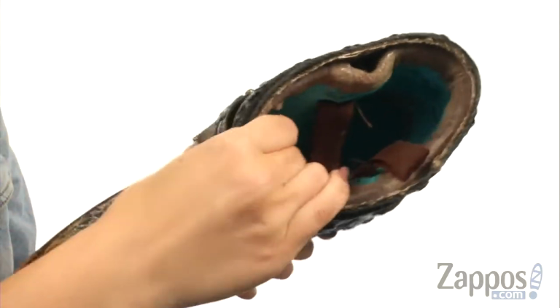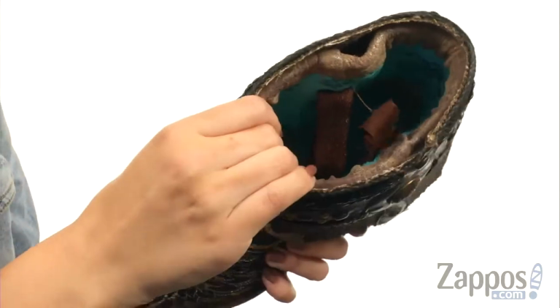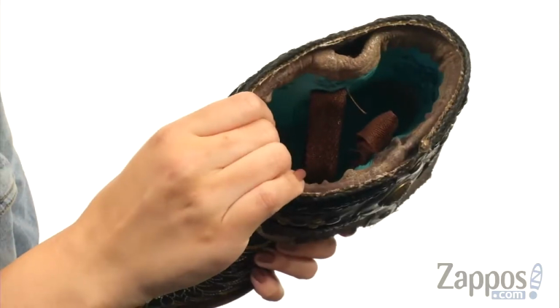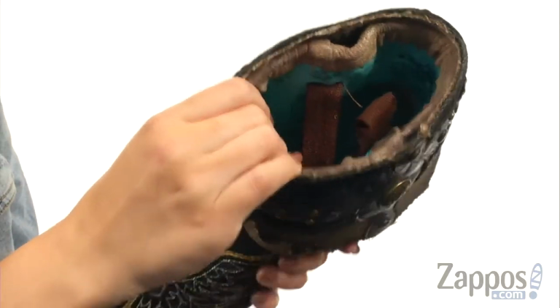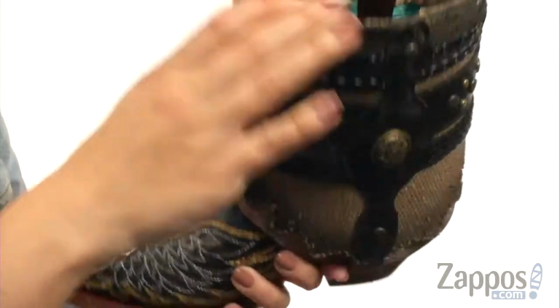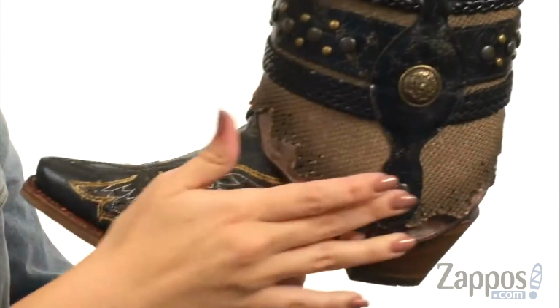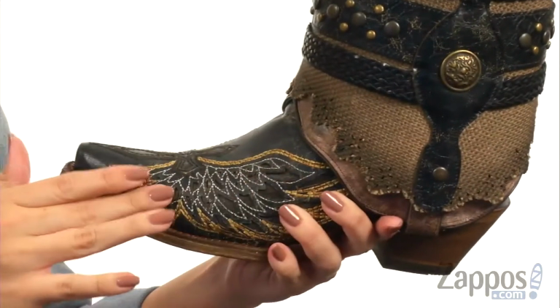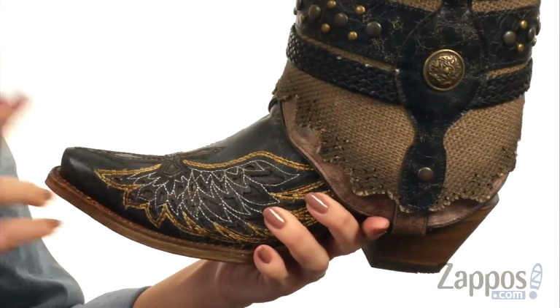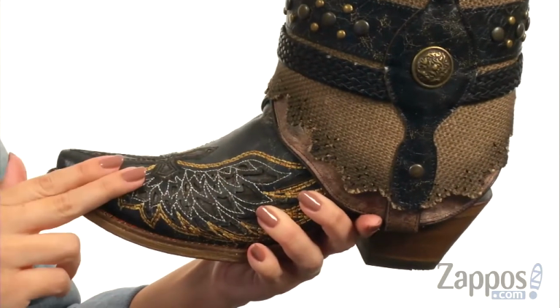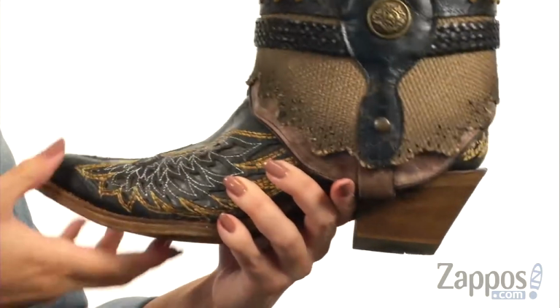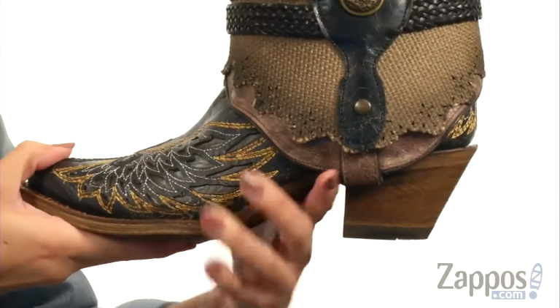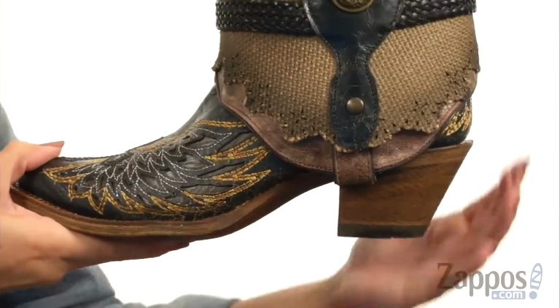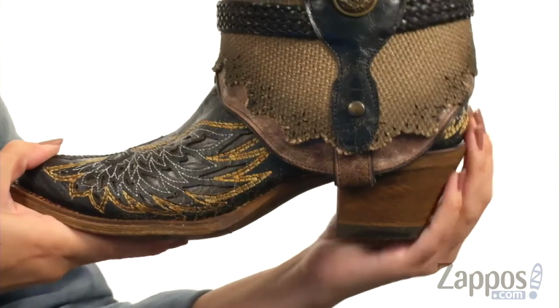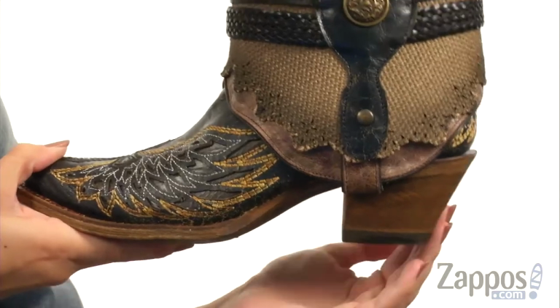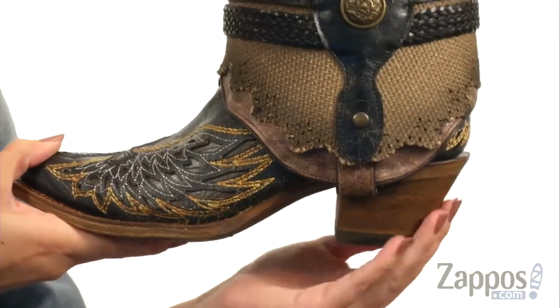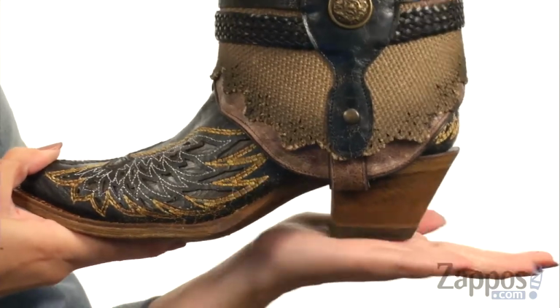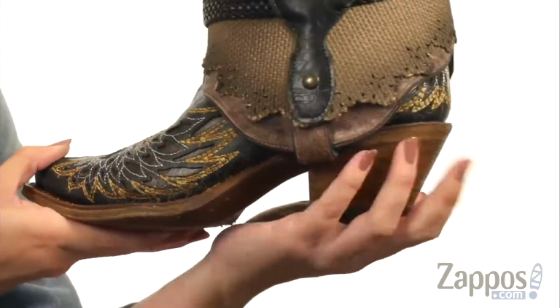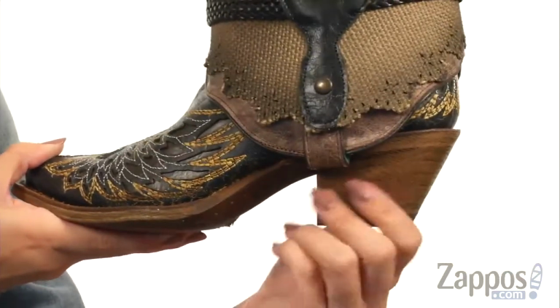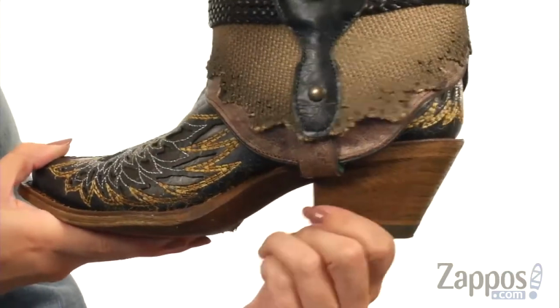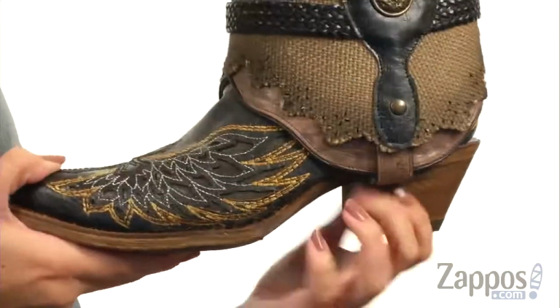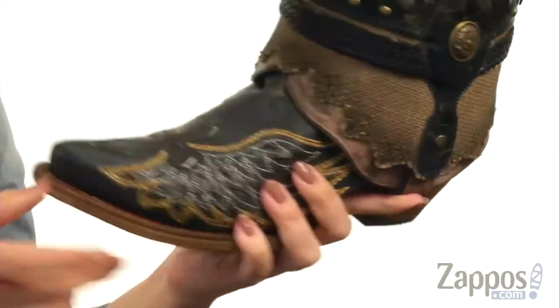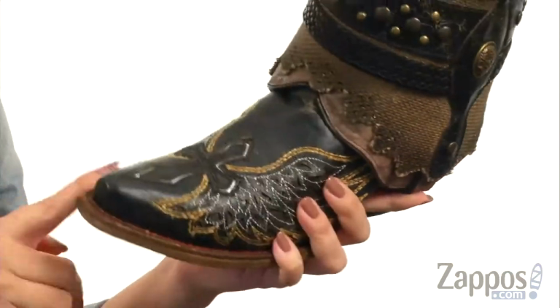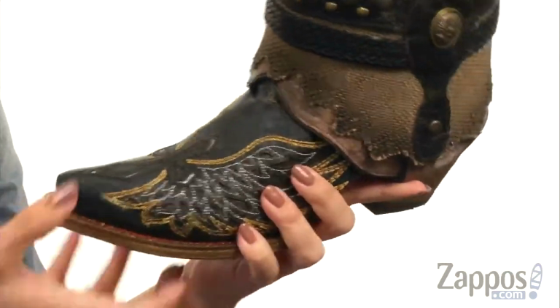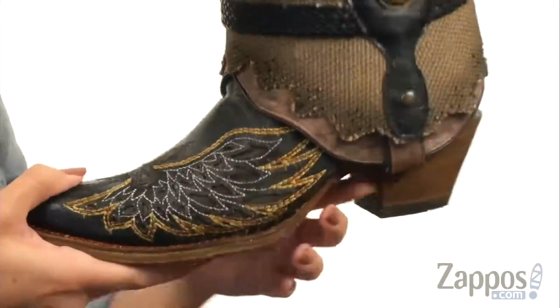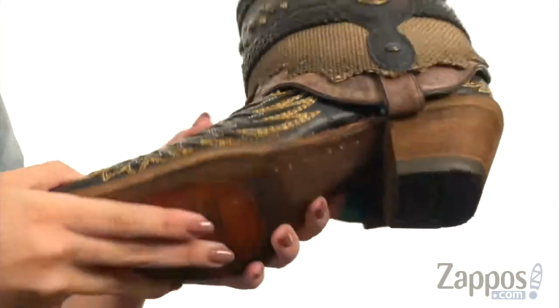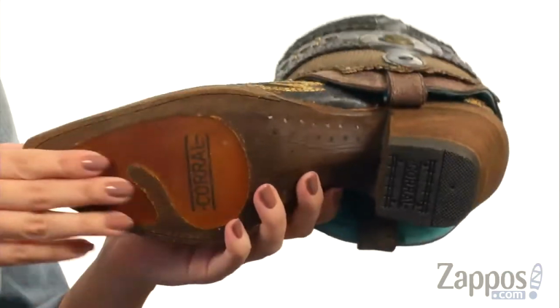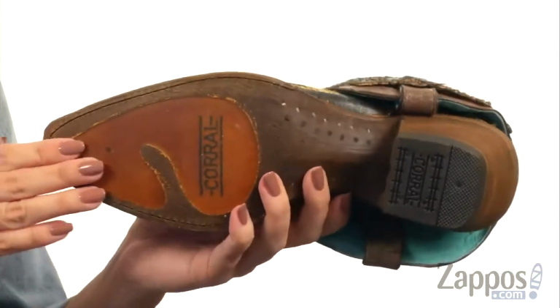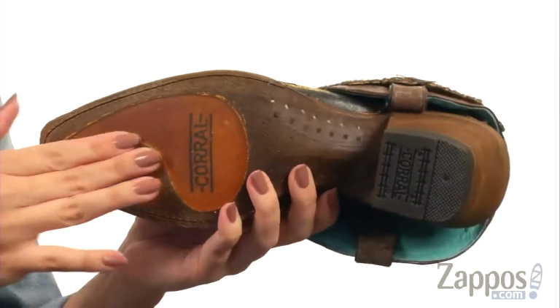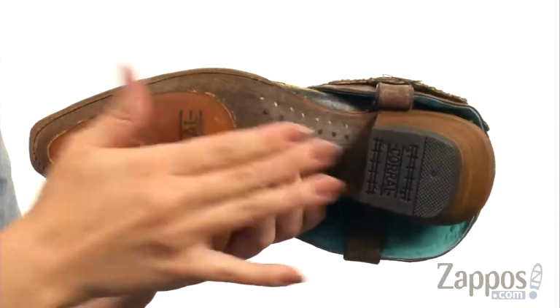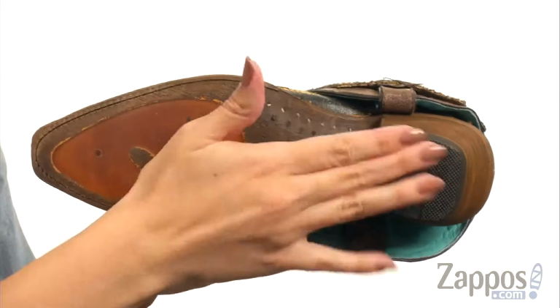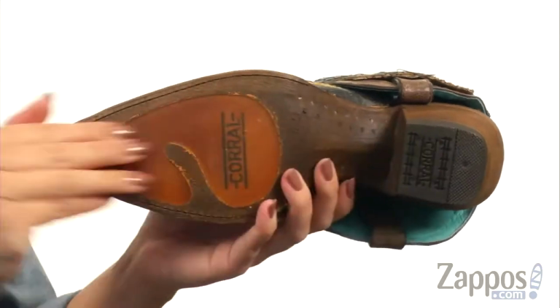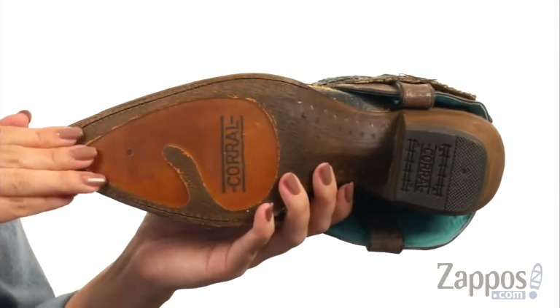Inside has a soft leather lining. You've got a cushioned leather footbed as well. It's all on a cool stacked leather heel with a snip toe, all on top of a leather outsole with a rubber heel cap.